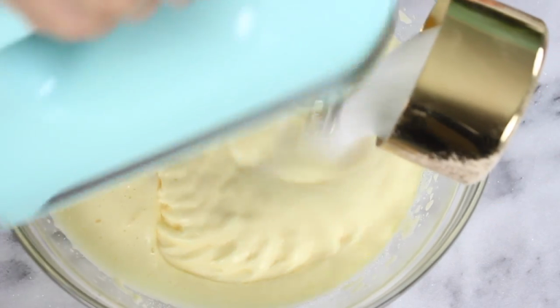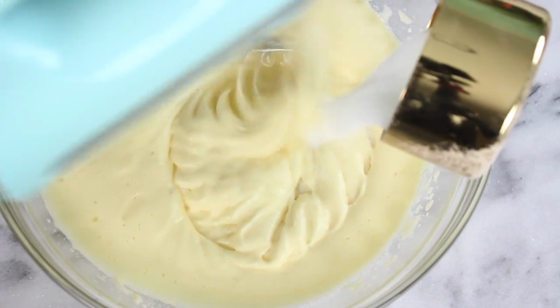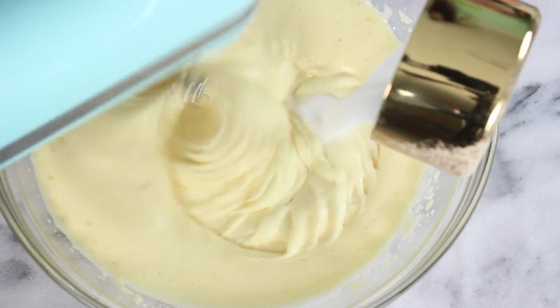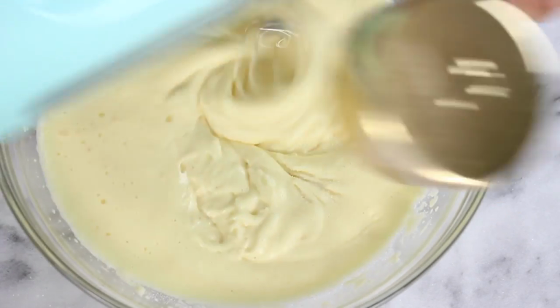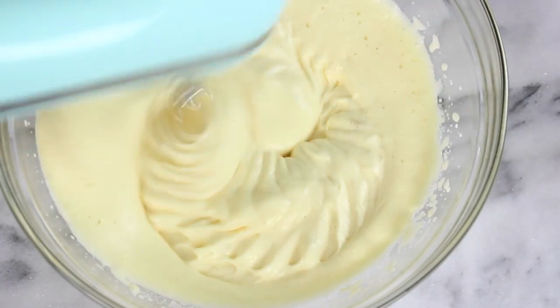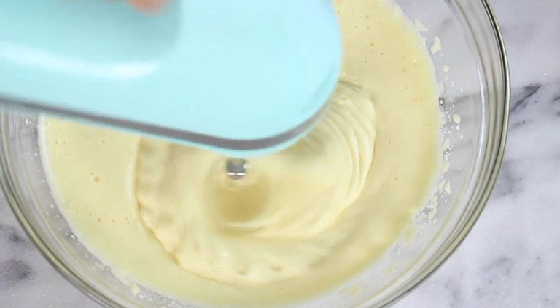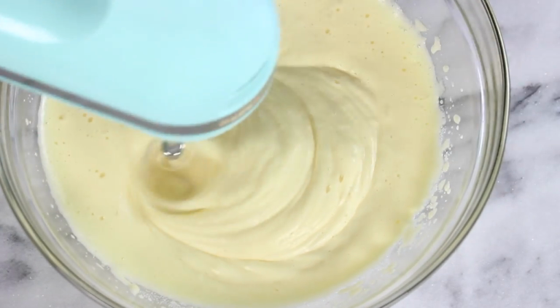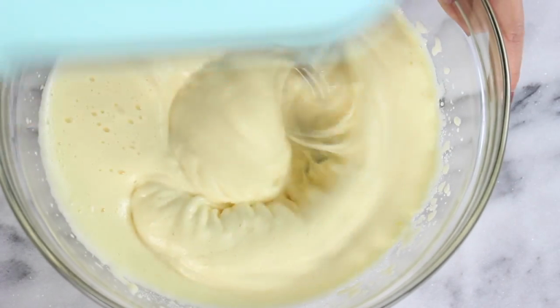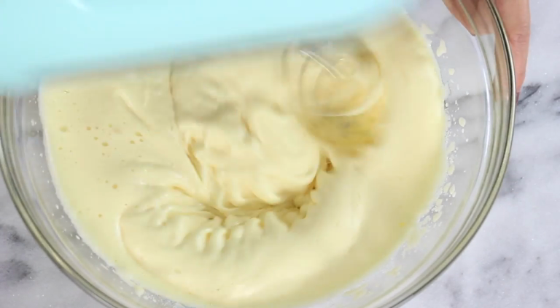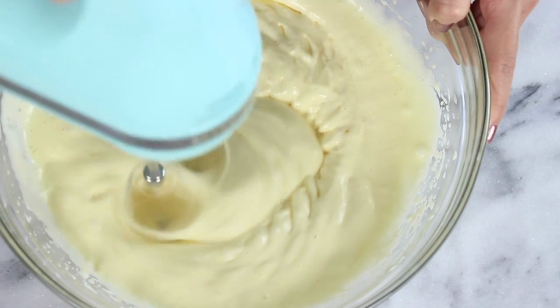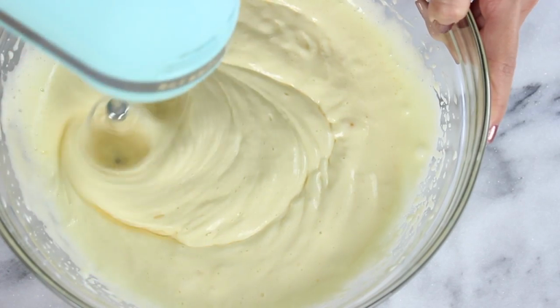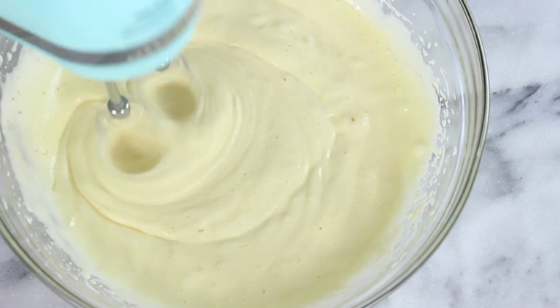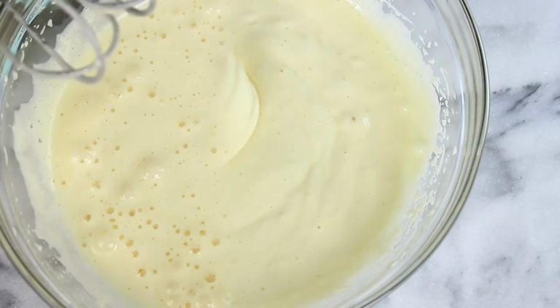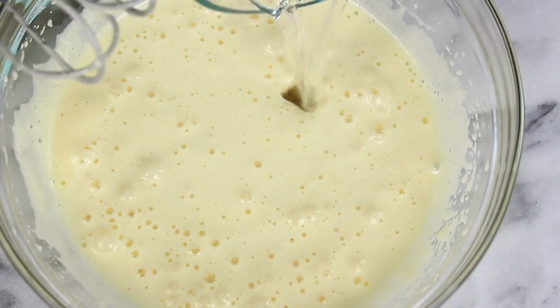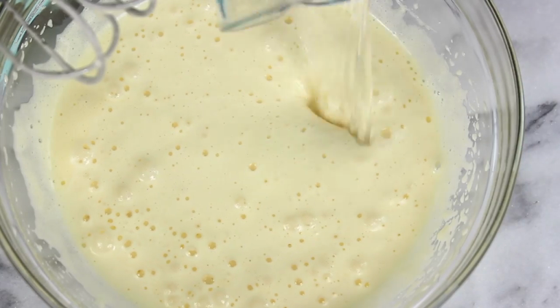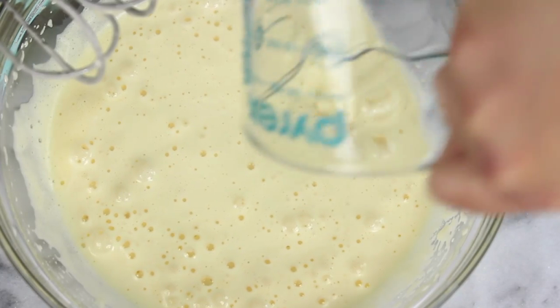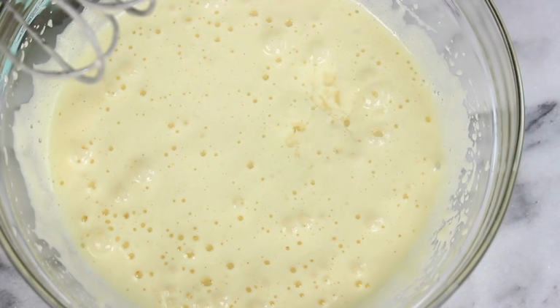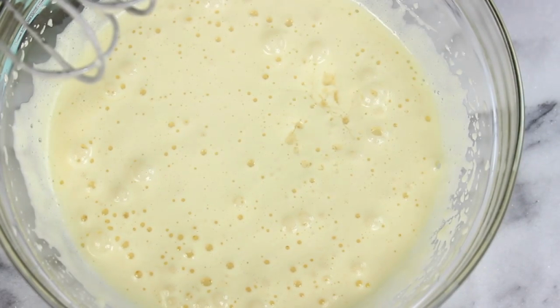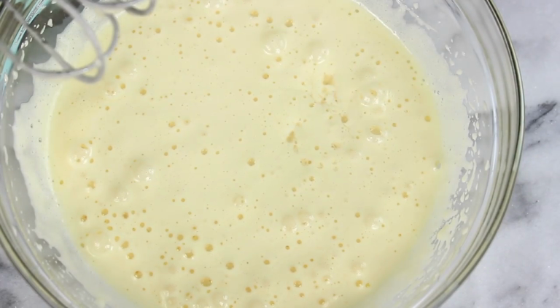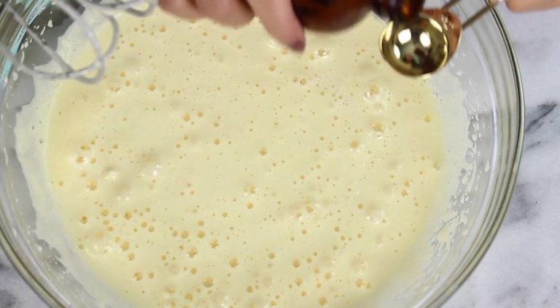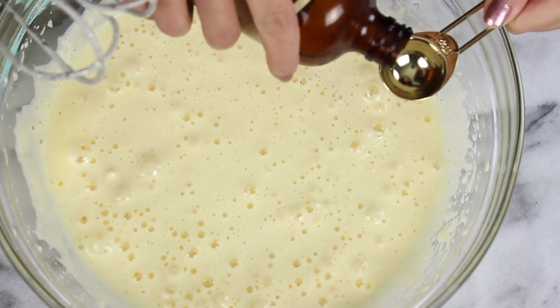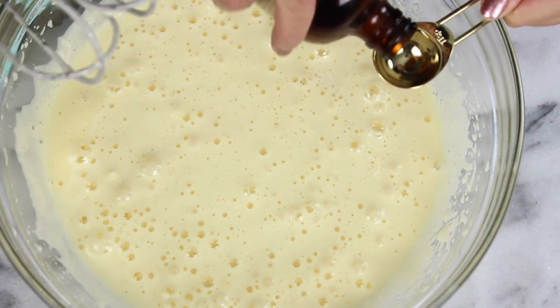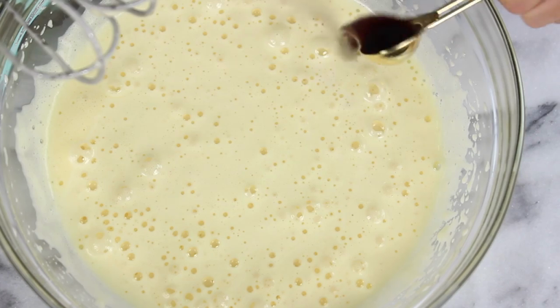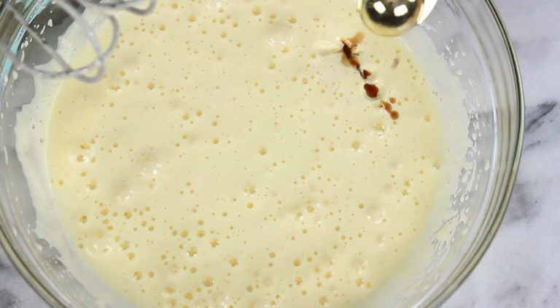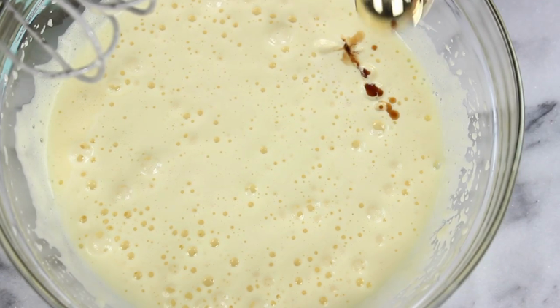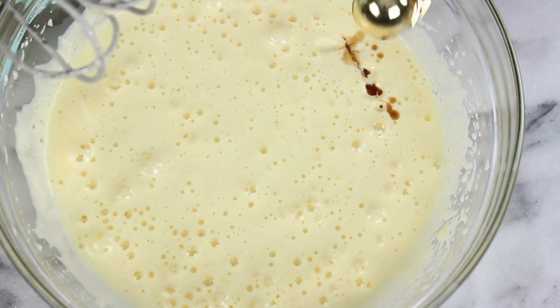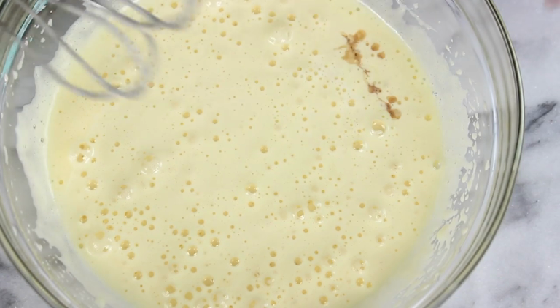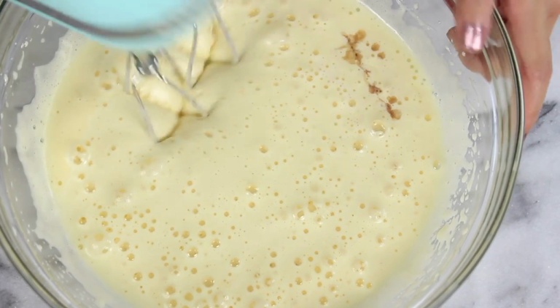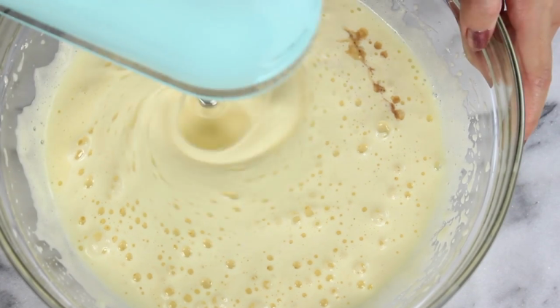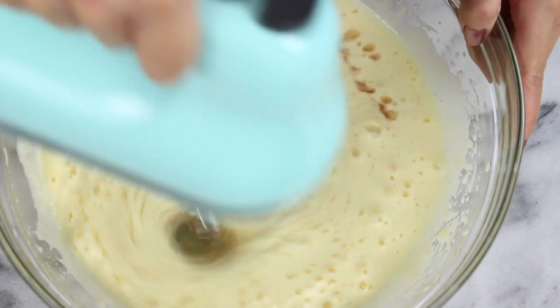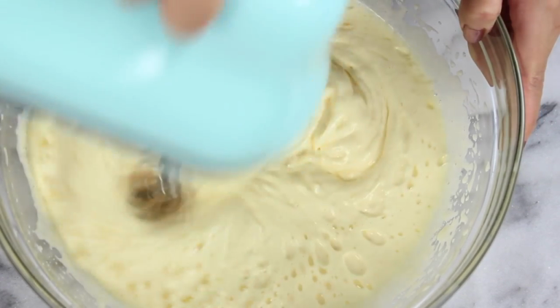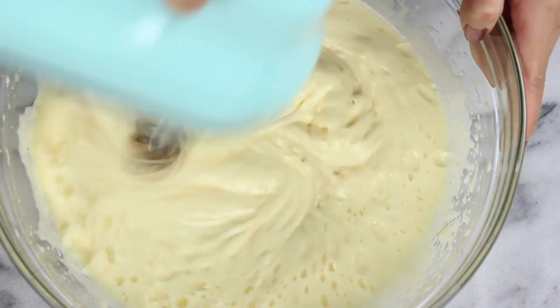Now I'm just going to gradually add in one cup of sugar and just mix that in too. Then I'm going to pour in a third cup of water along with a teaspoon of vanilla extract and we're just going to continue mixing that through.